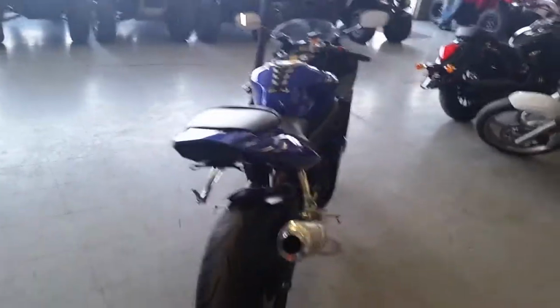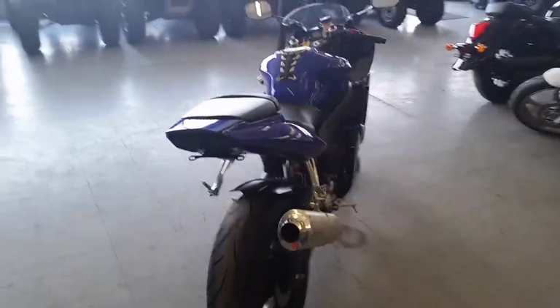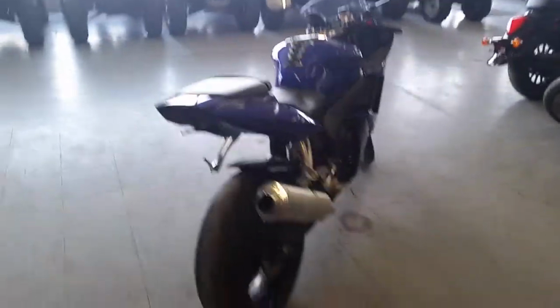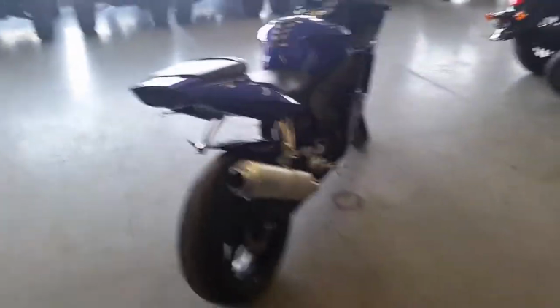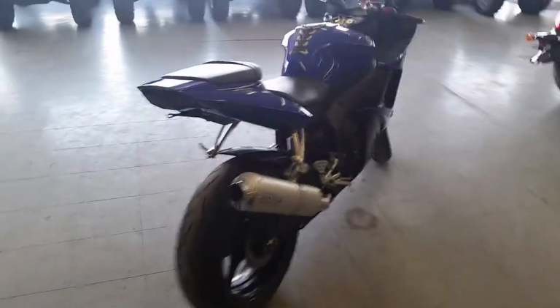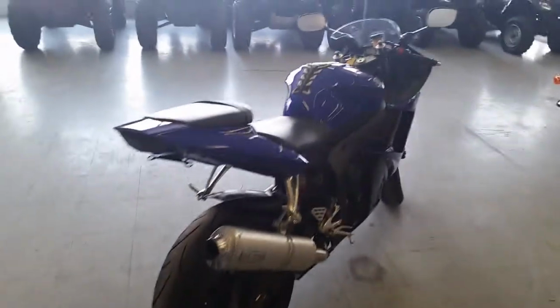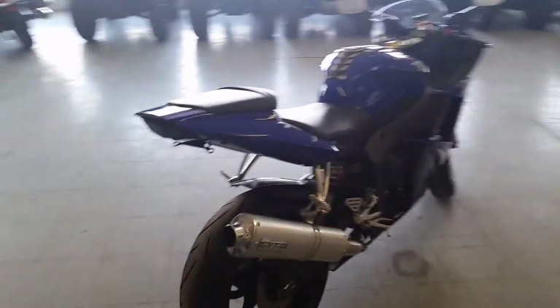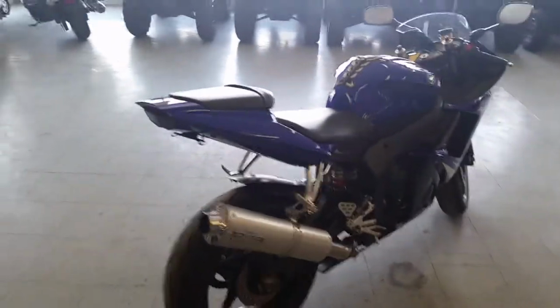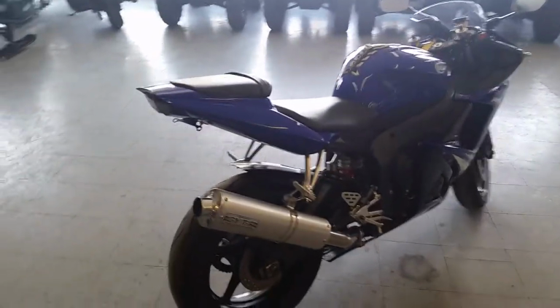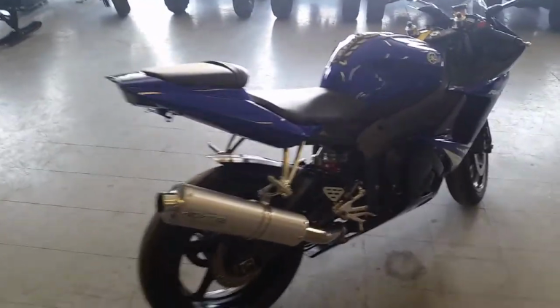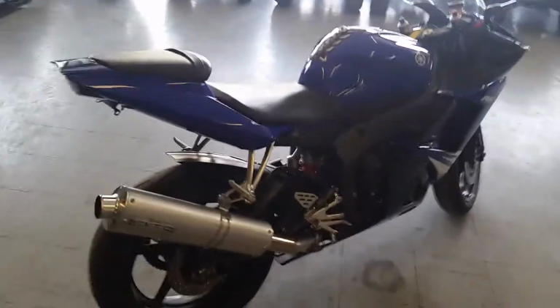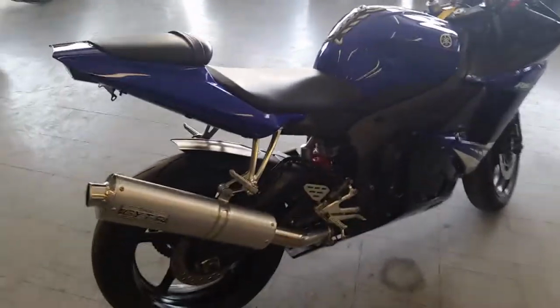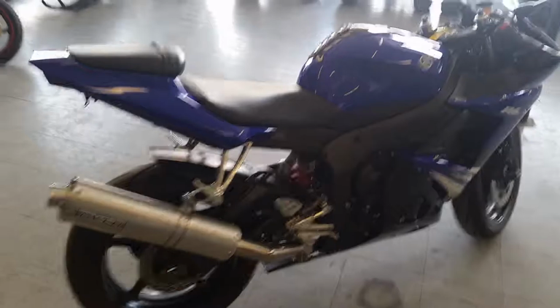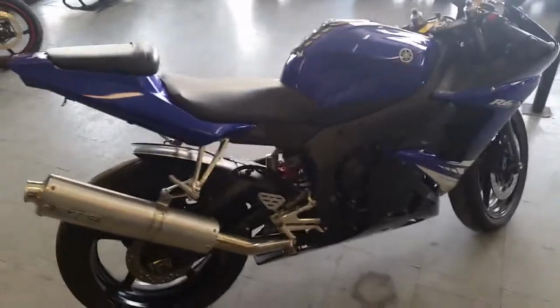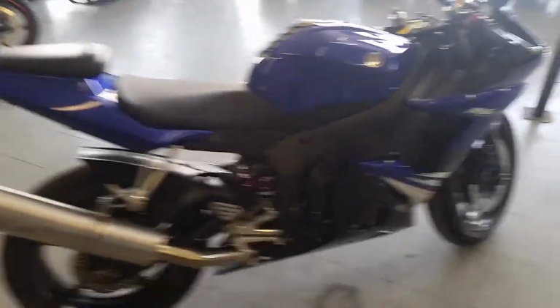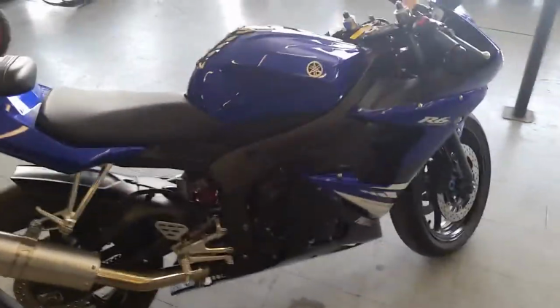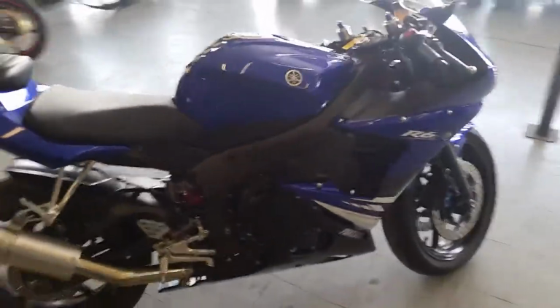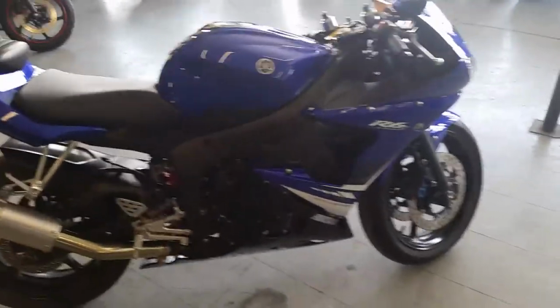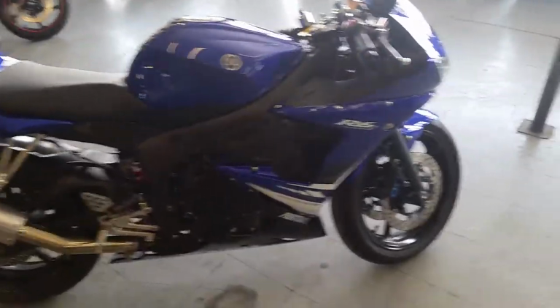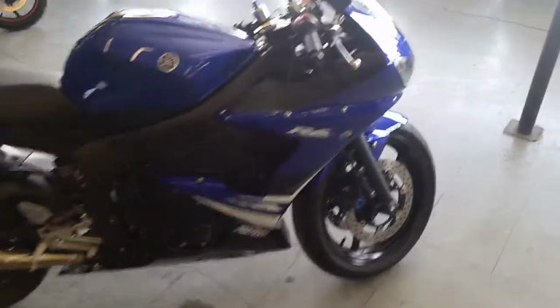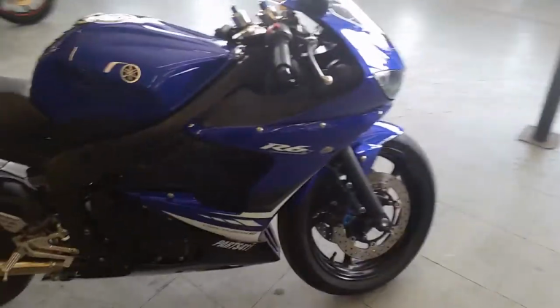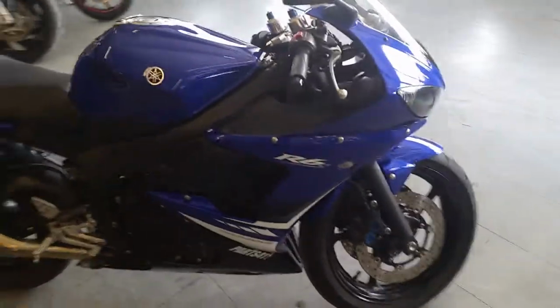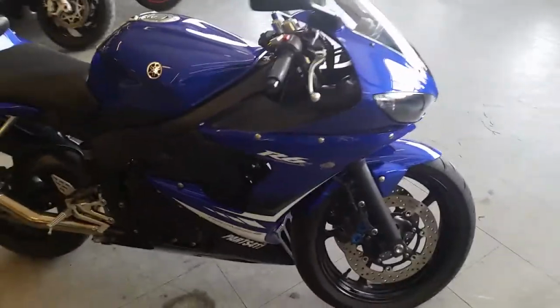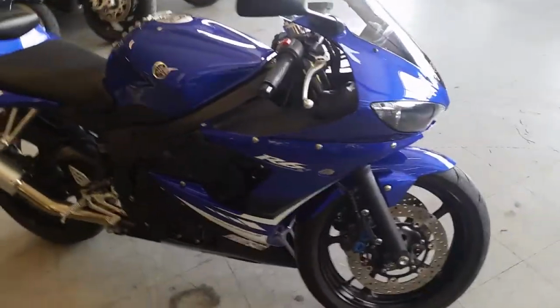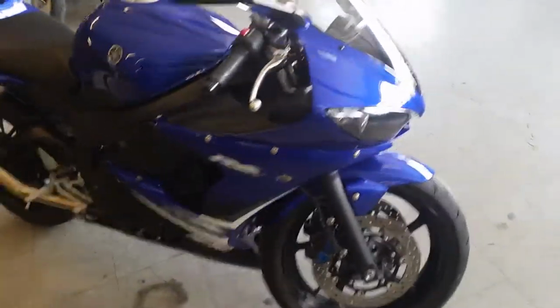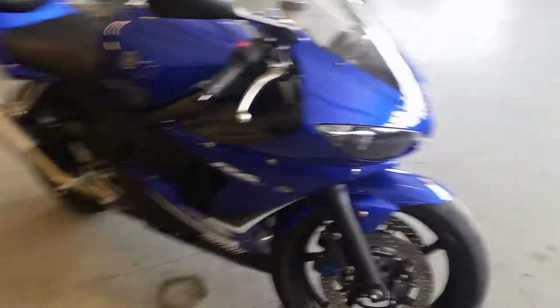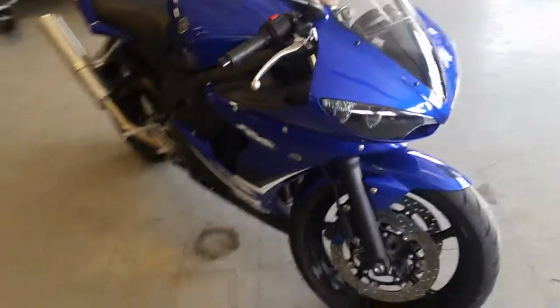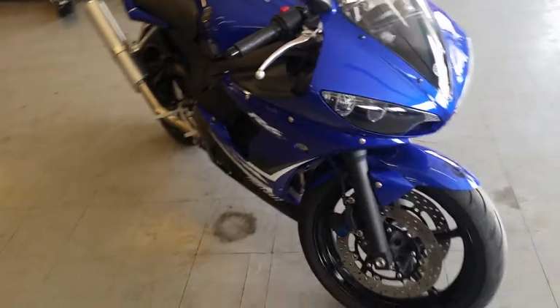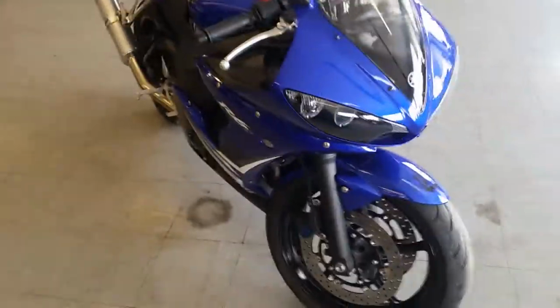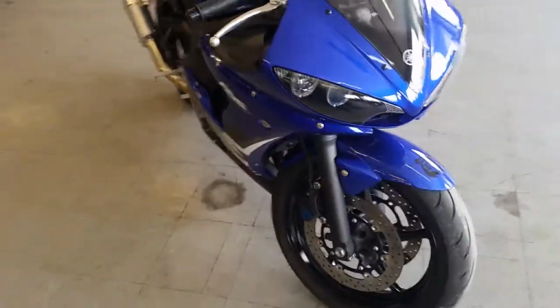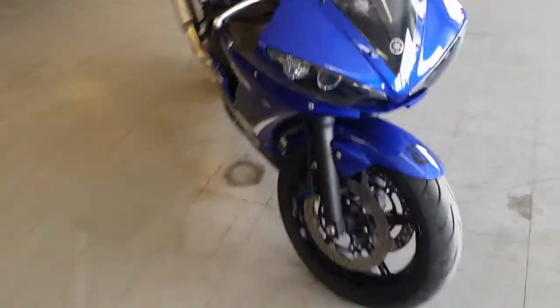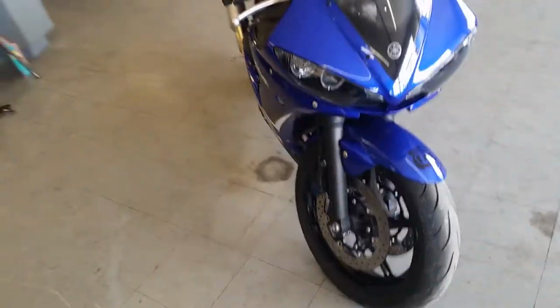This thing's loaded up with all the extras. It's in racing blue paint, a perfect 10 out of 10. It's got the GYTR stainless steel exhaust, a fender eliminator kit, and integrated LED rear turn signals and brake light.